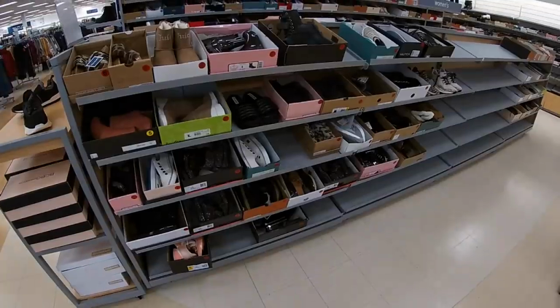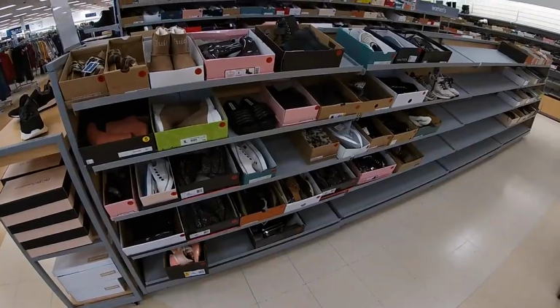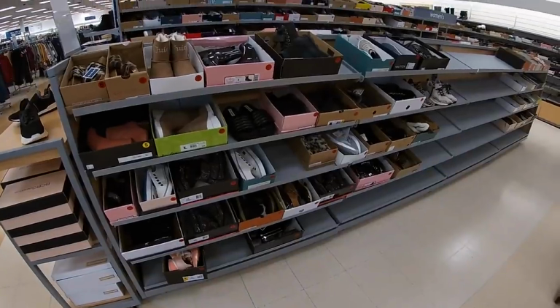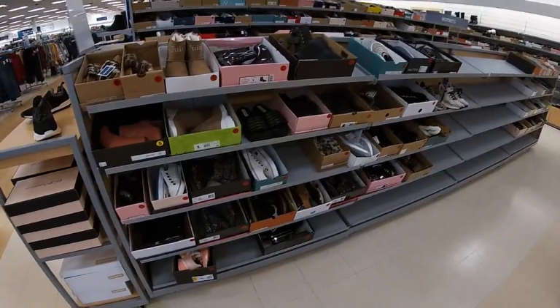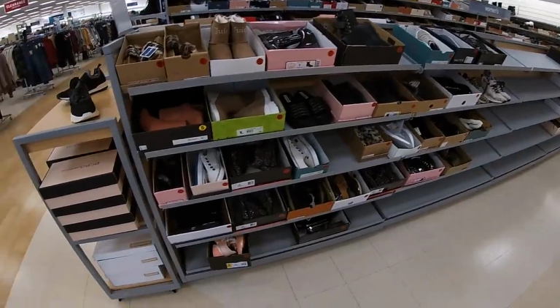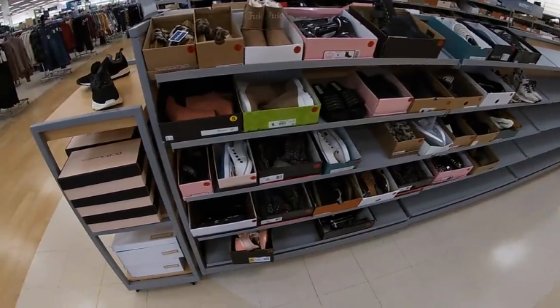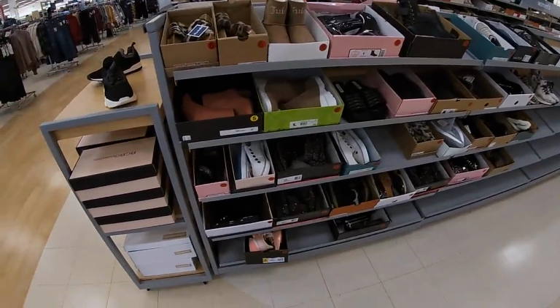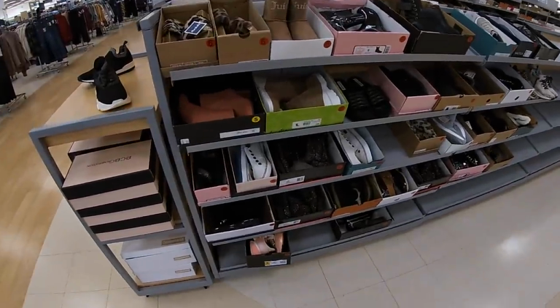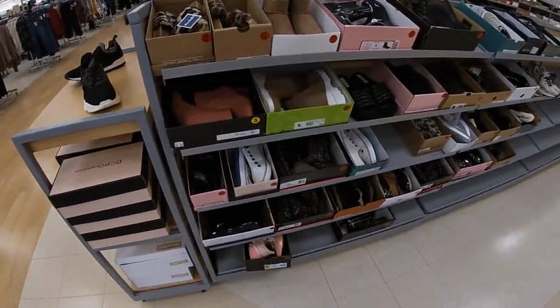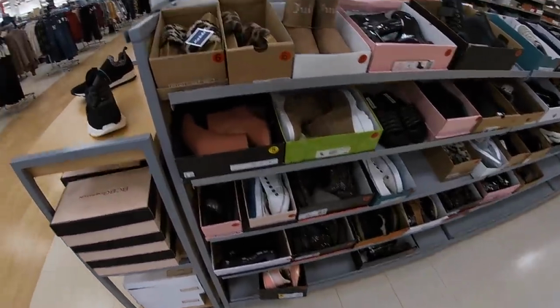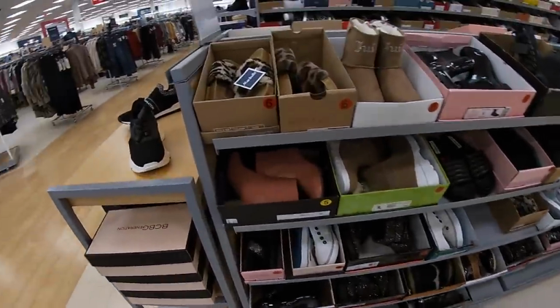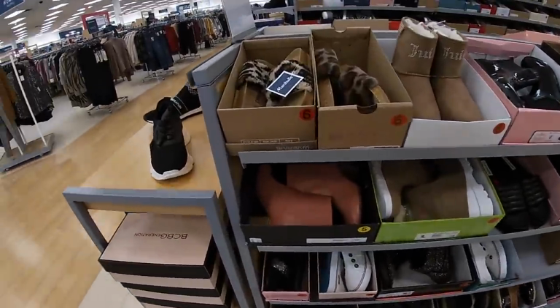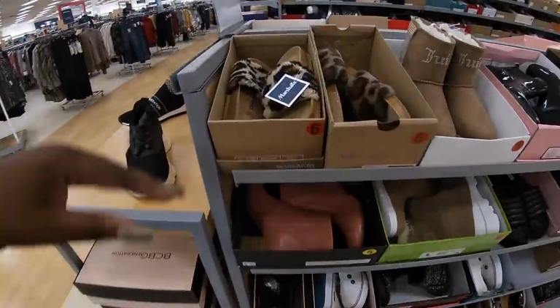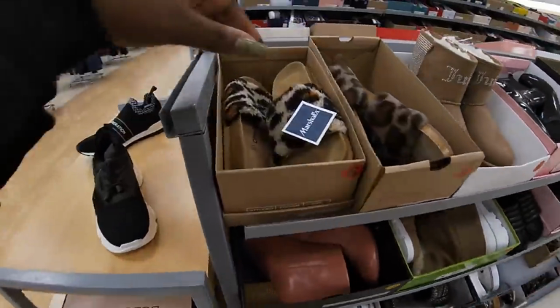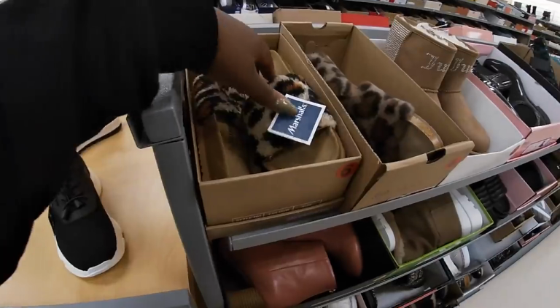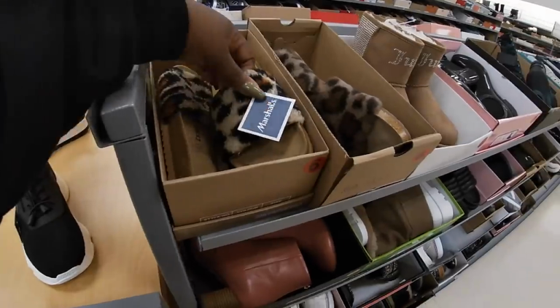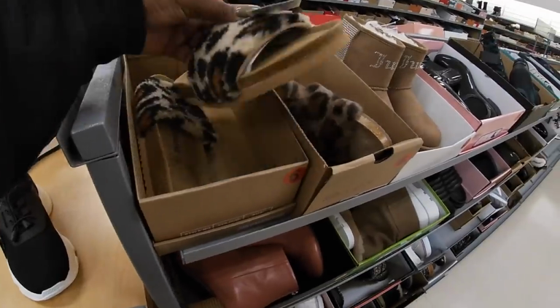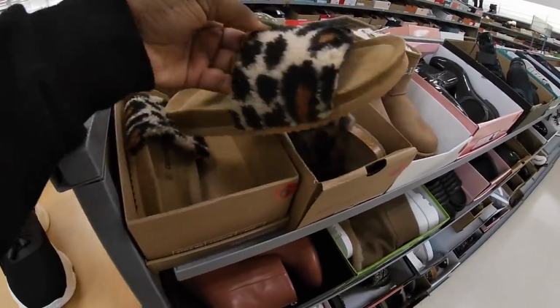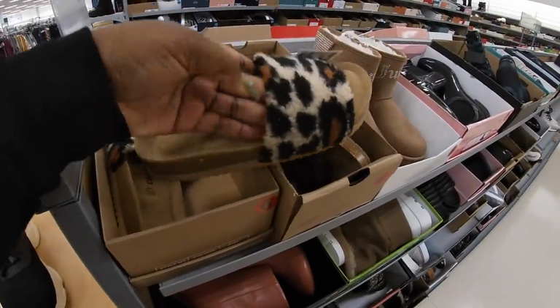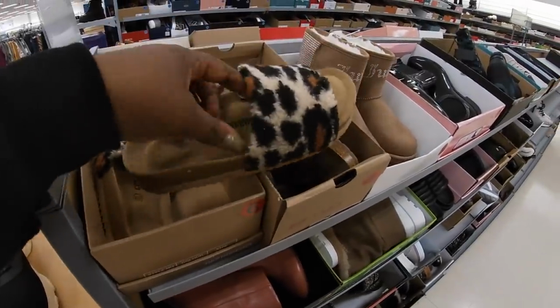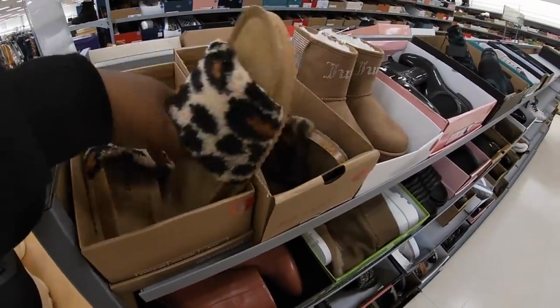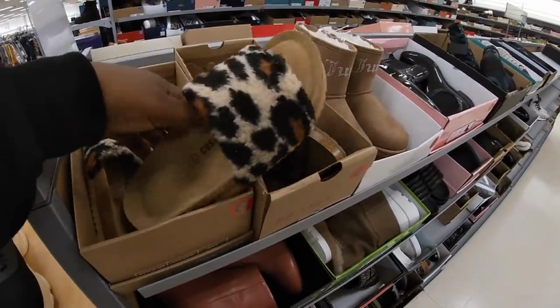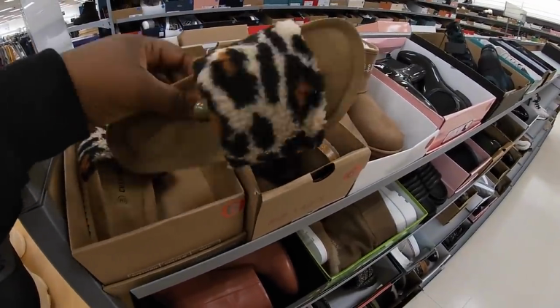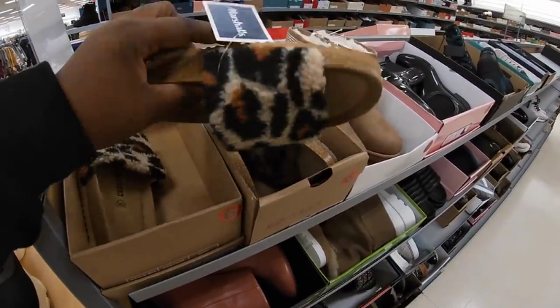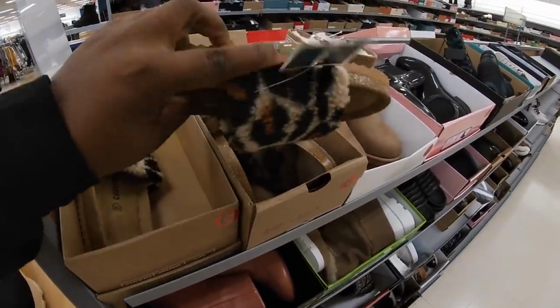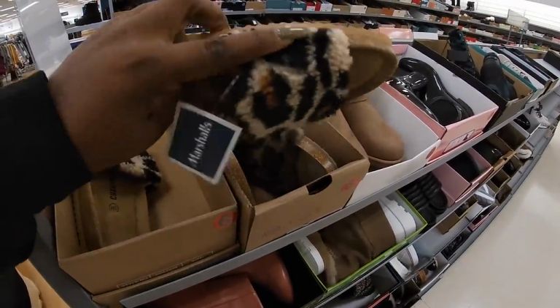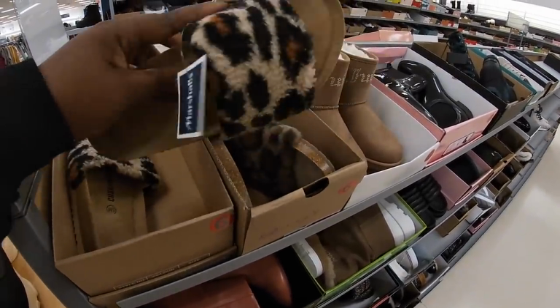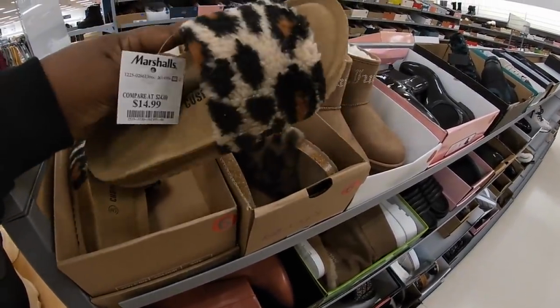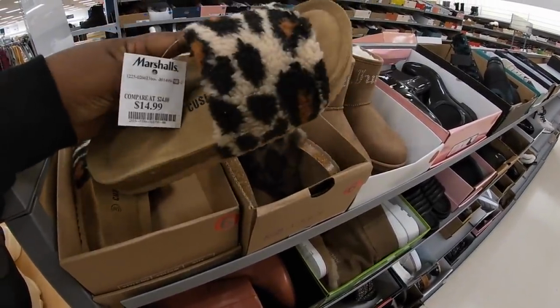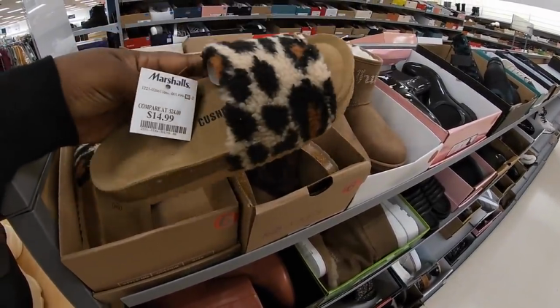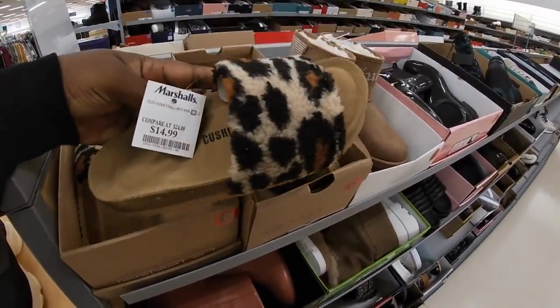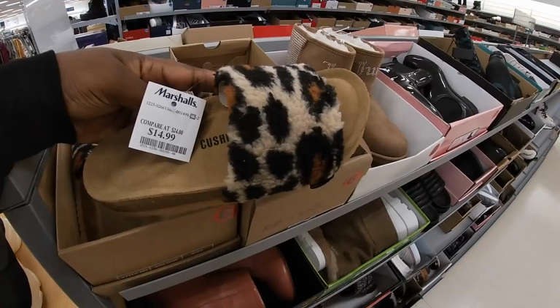Hey everybody, welcome back to Shiny Shop and Saga. We are in Marshall's and we're going to take a look at the shoes that they have today — the shoes and everything else — but we're going to start off with the shoes.